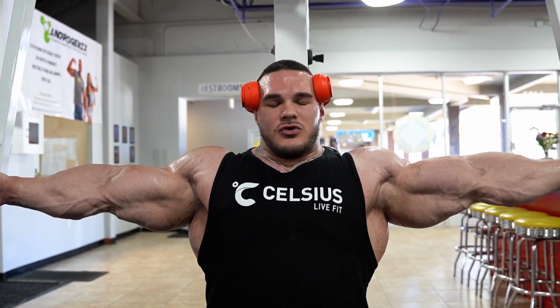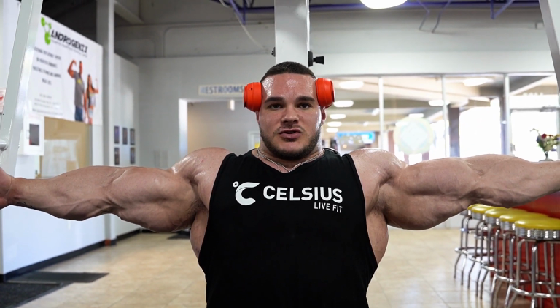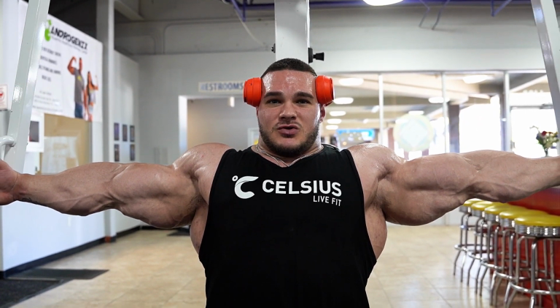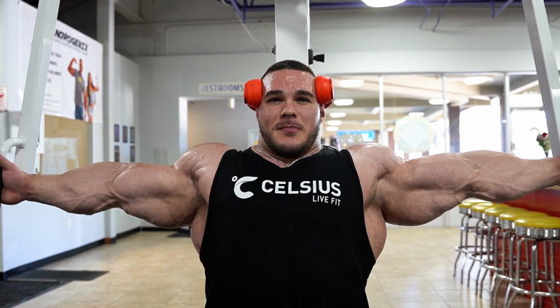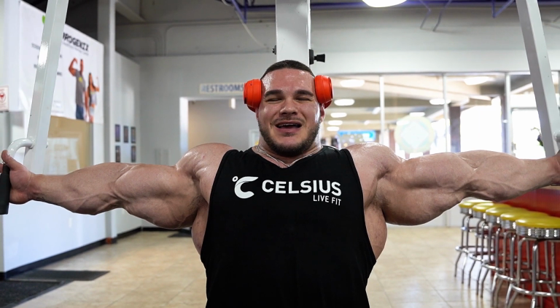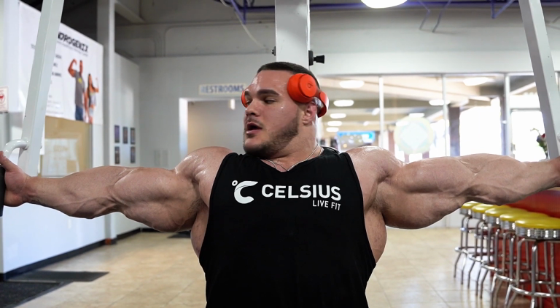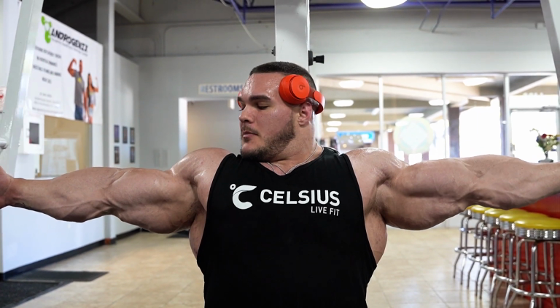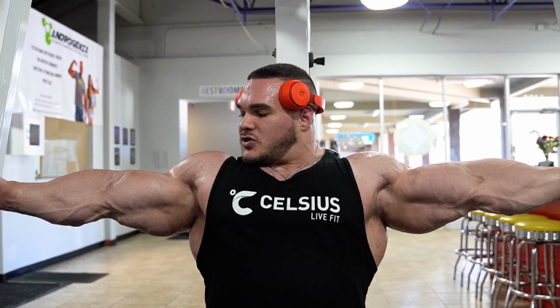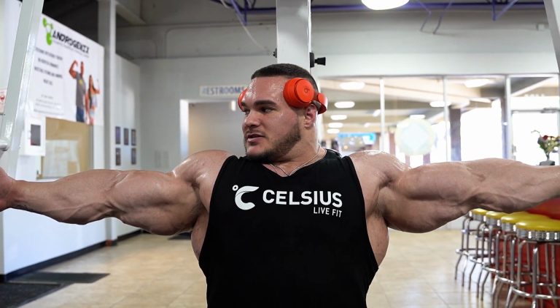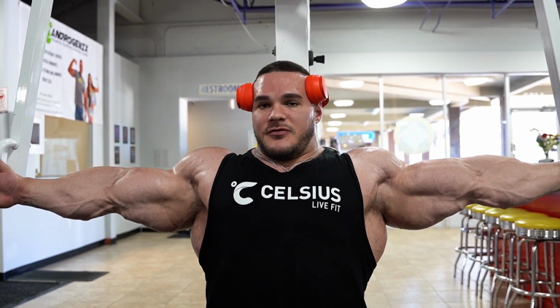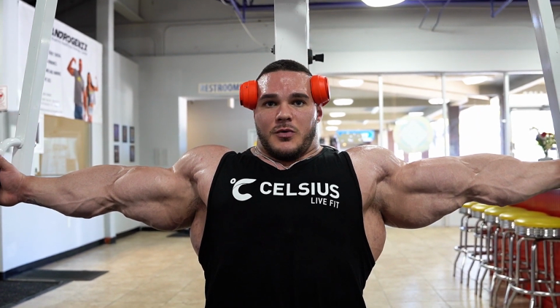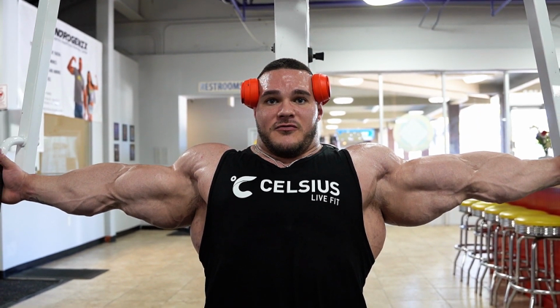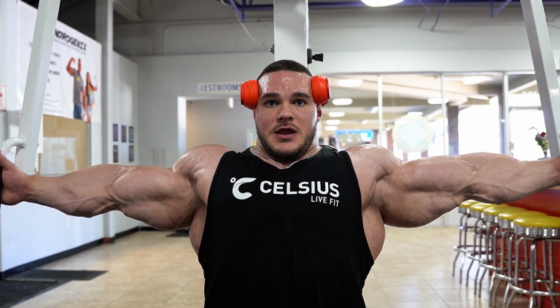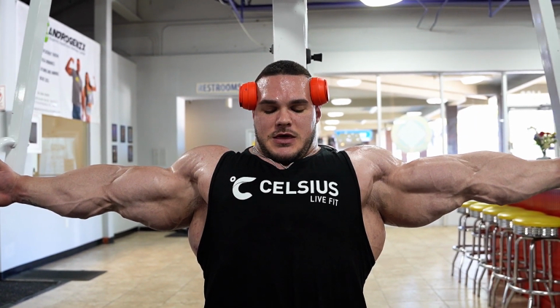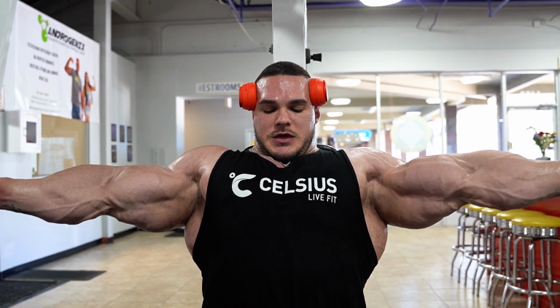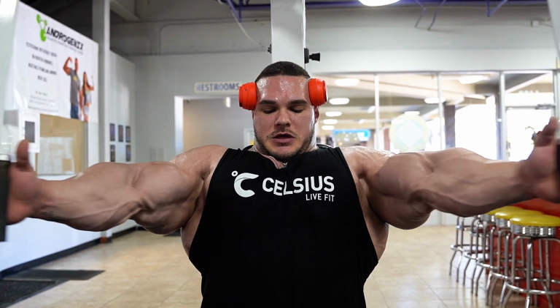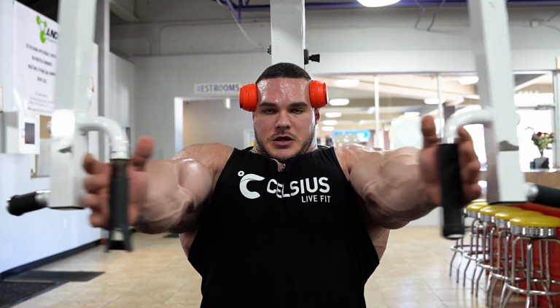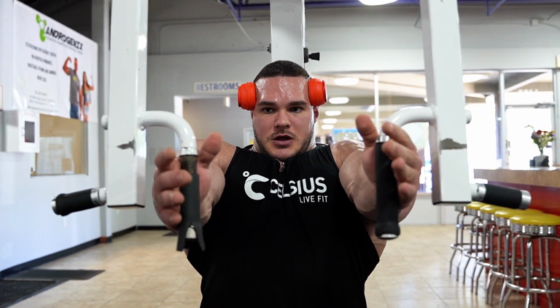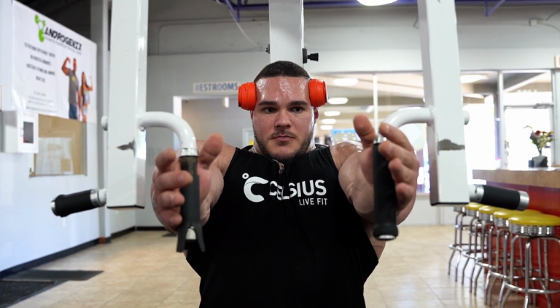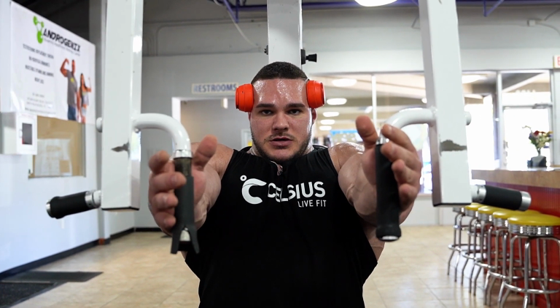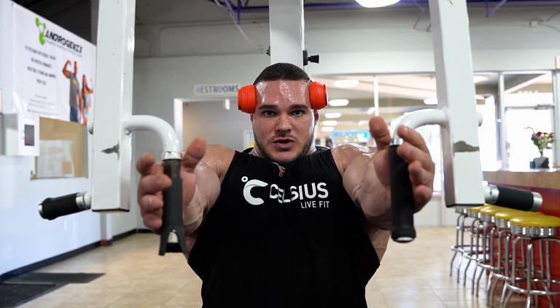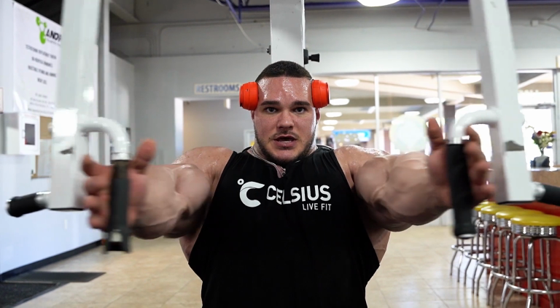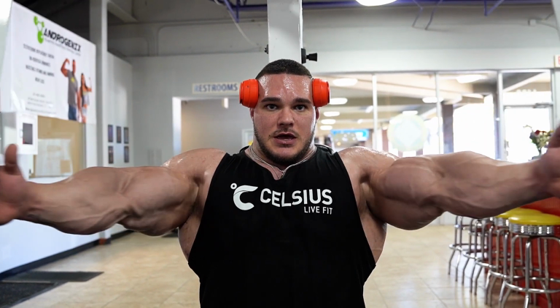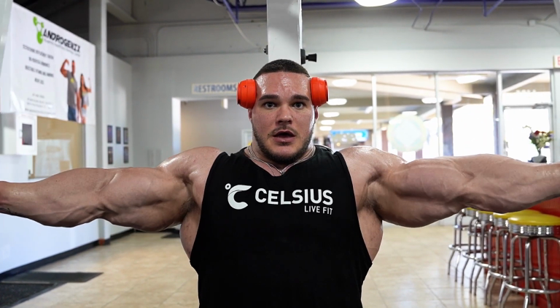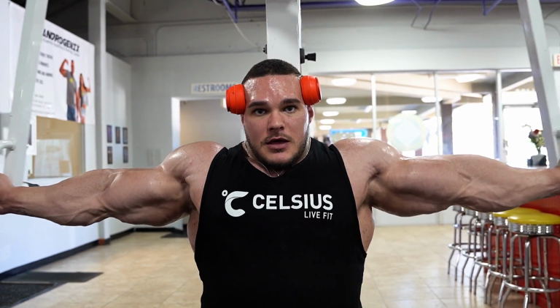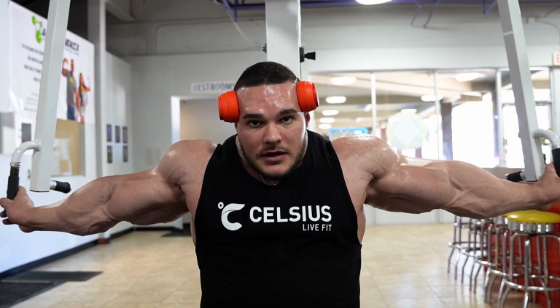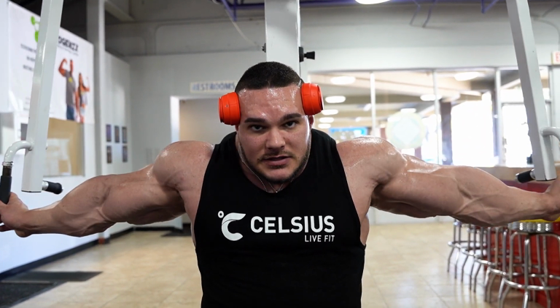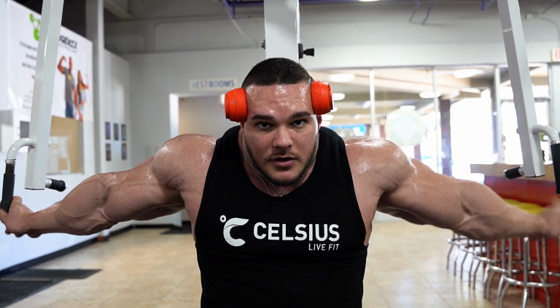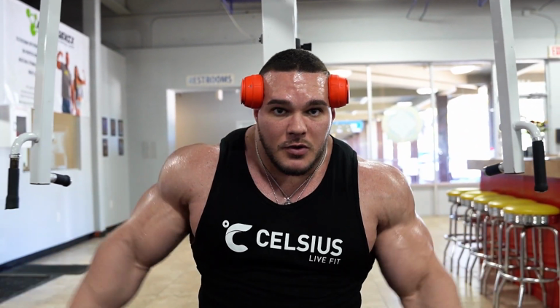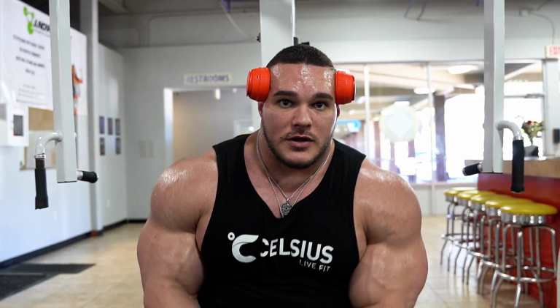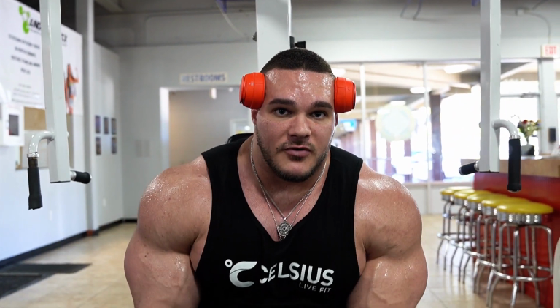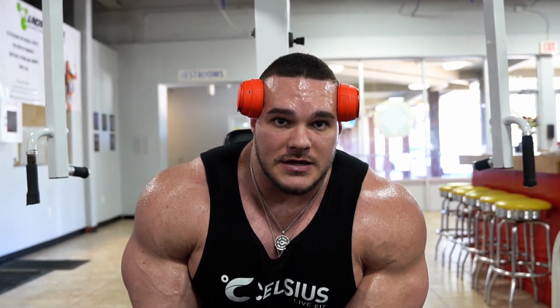You don't have to stretch too far back, but stretch just enough to where you feel it, and then come and squeeze. And that is another mutant quick tip for you guys.